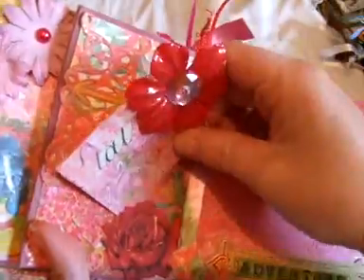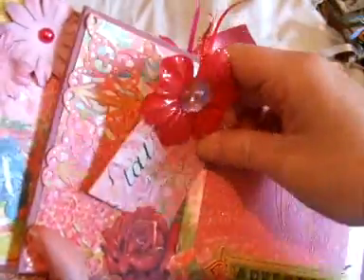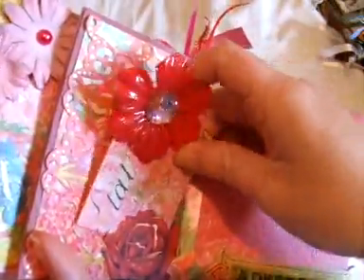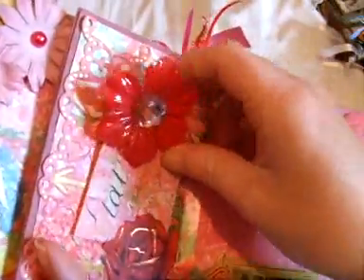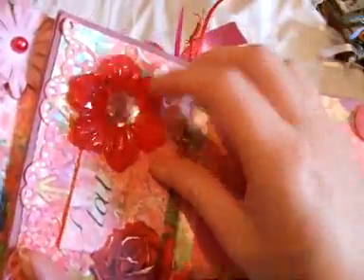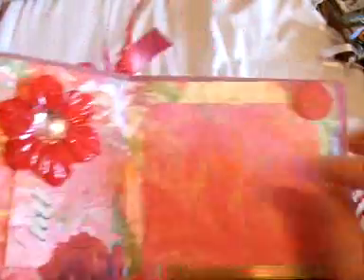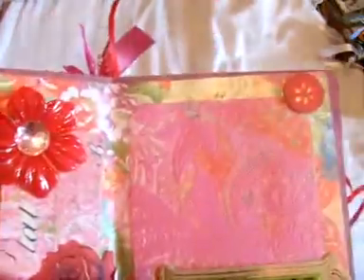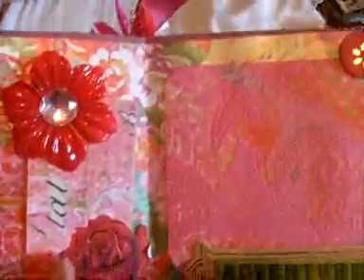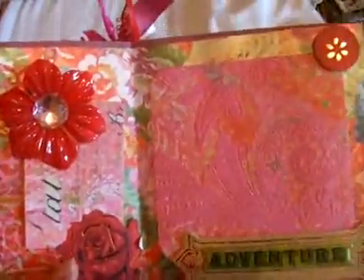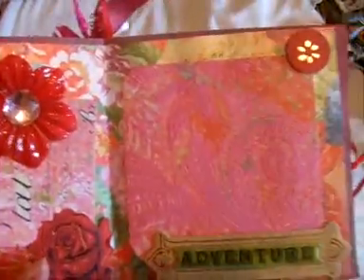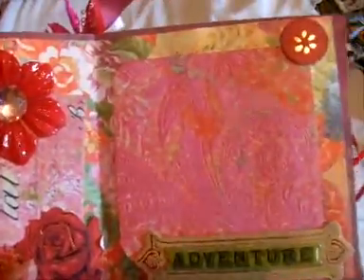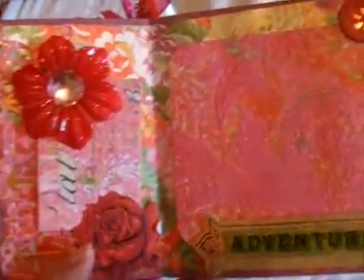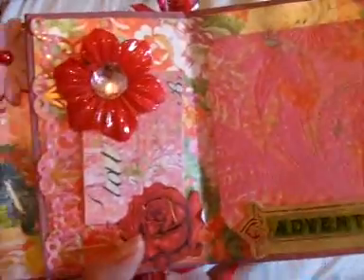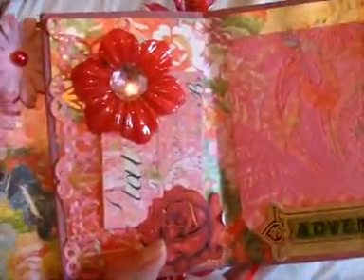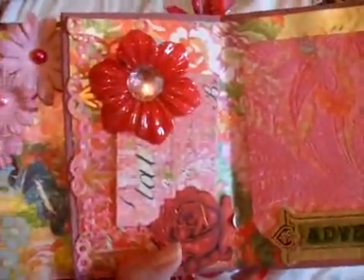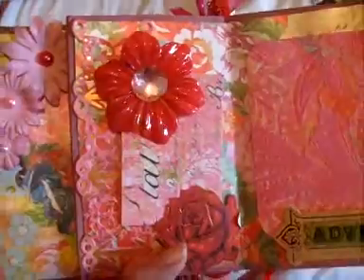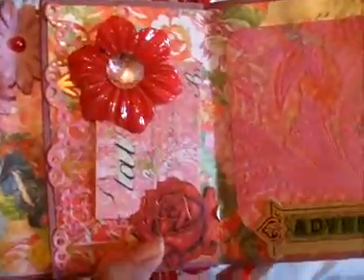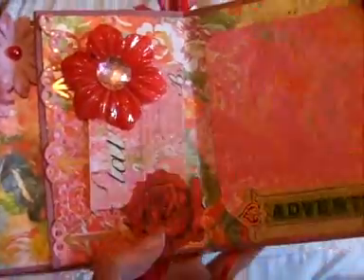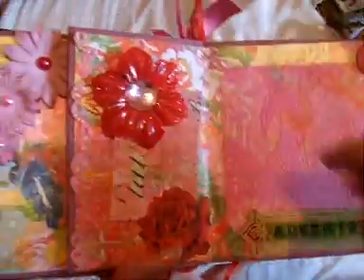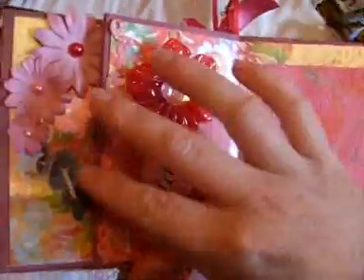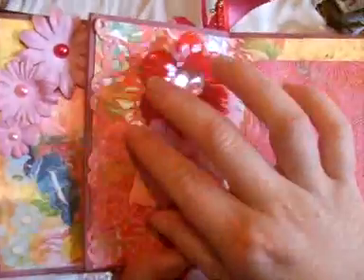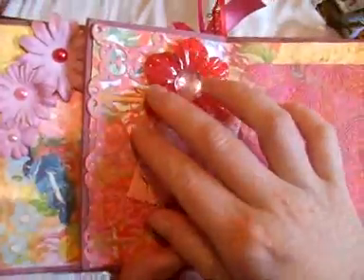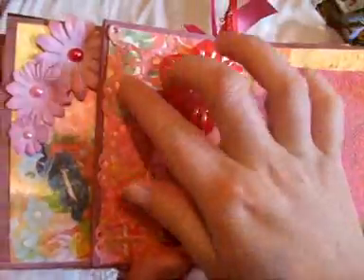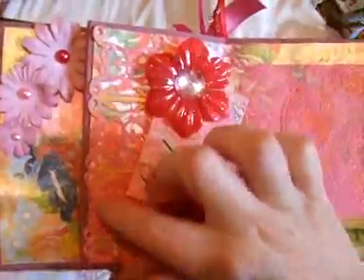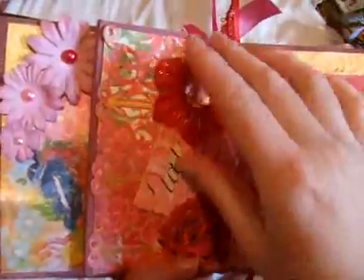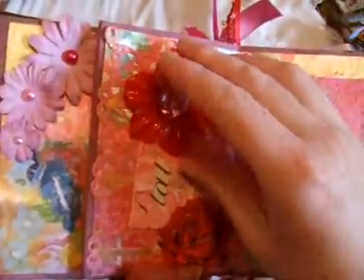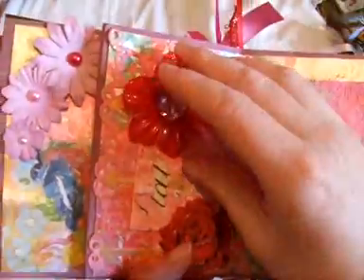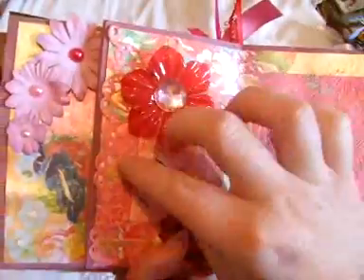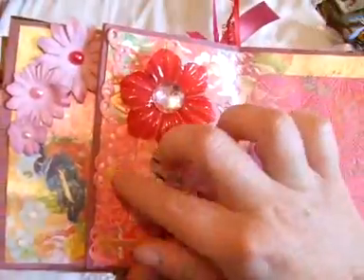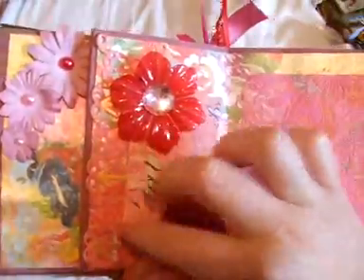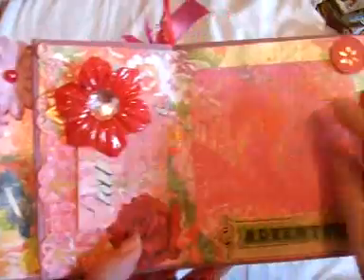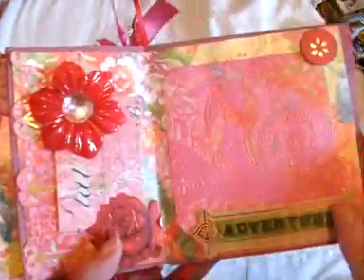I had to film this over by the bed again because my craft desk is so messy today. And just here is some of the Kay Sarra adhesive lace border.